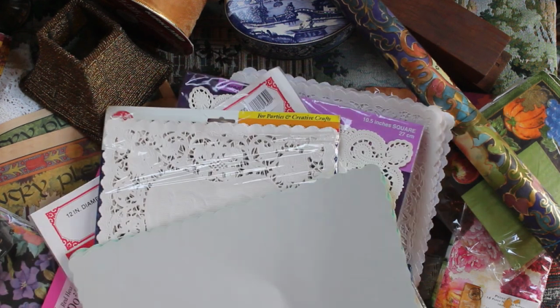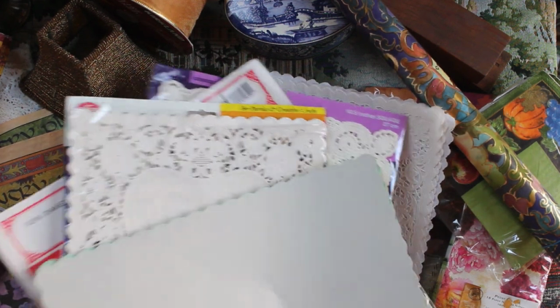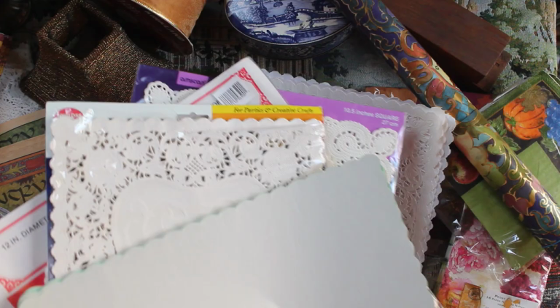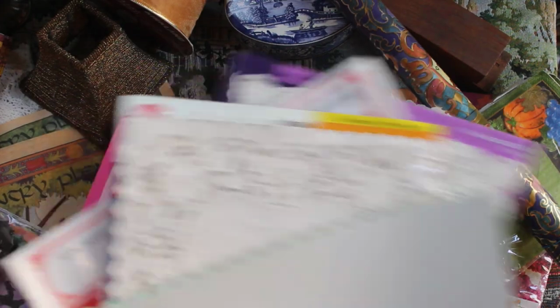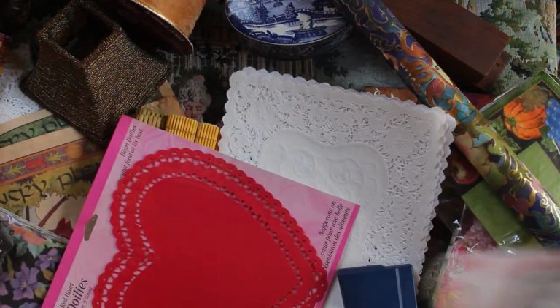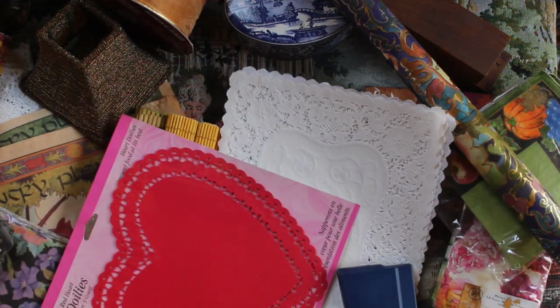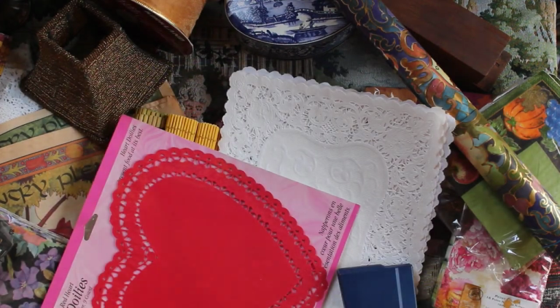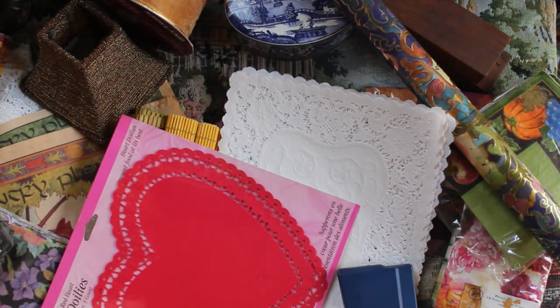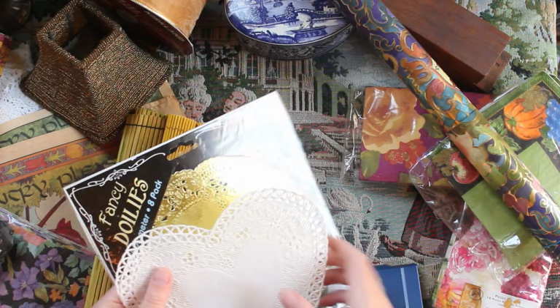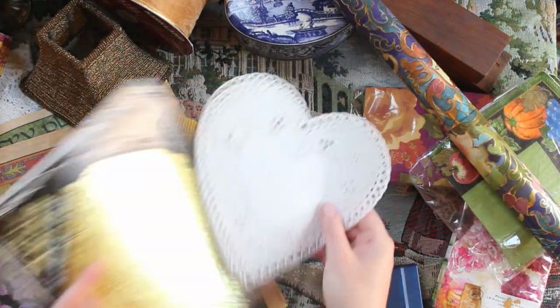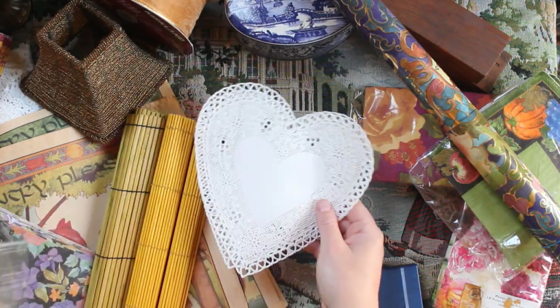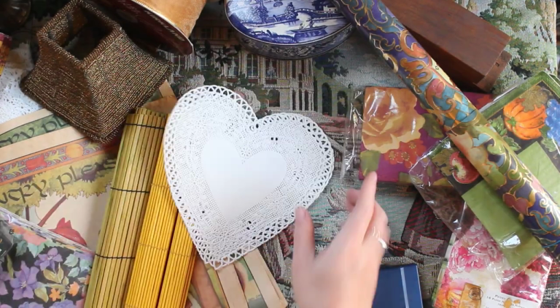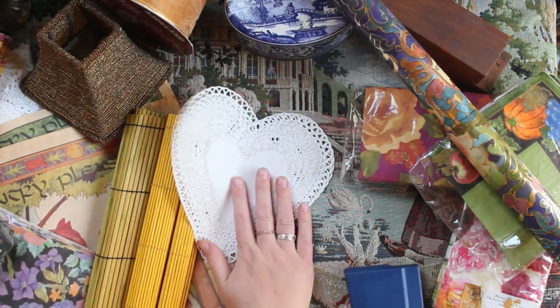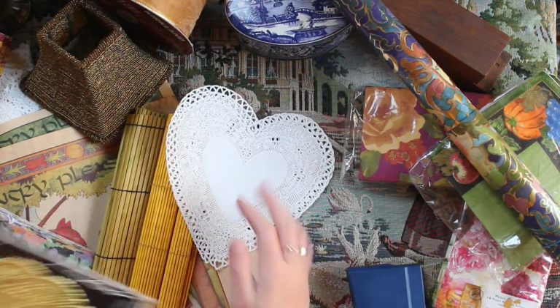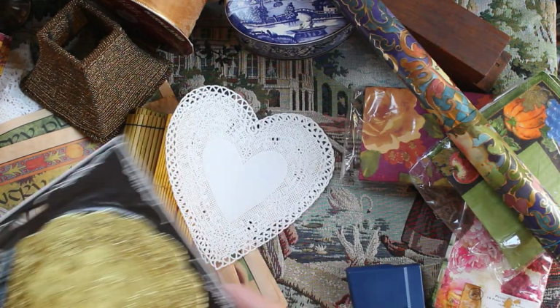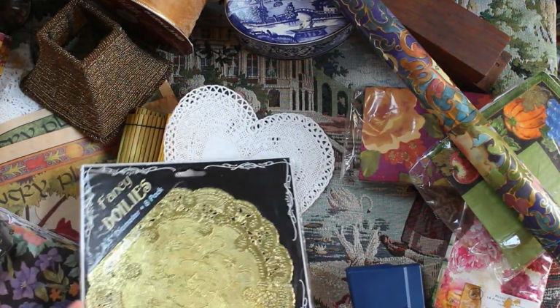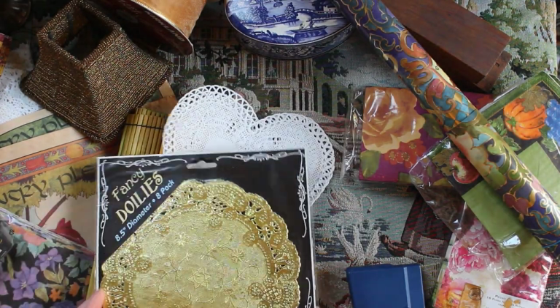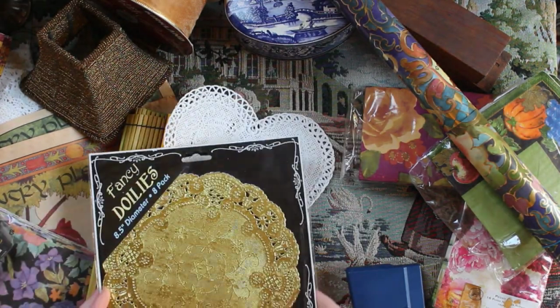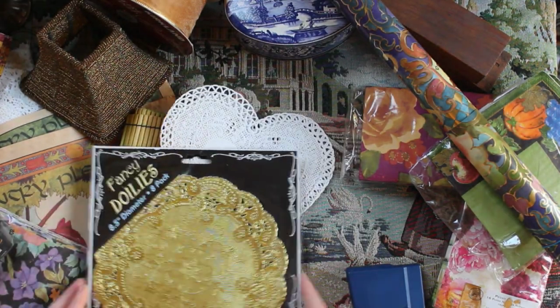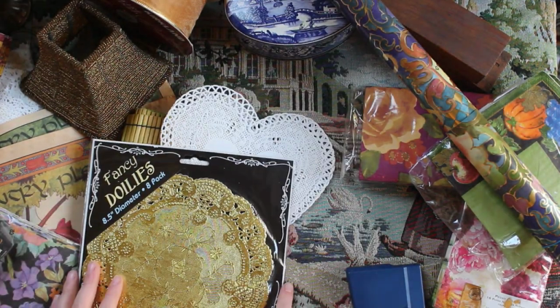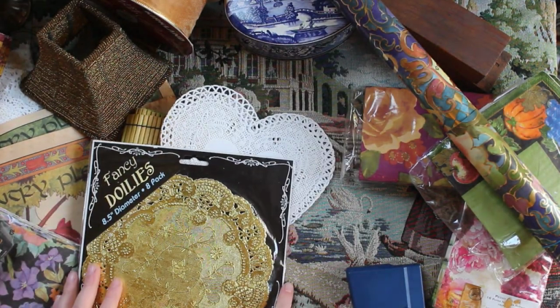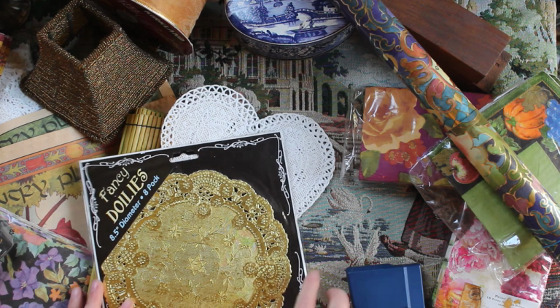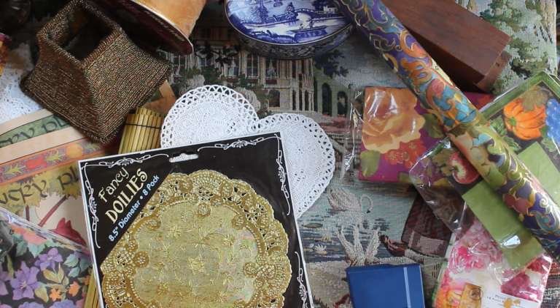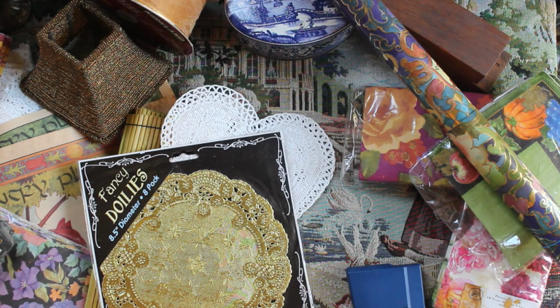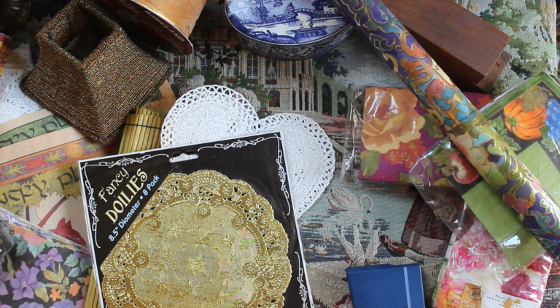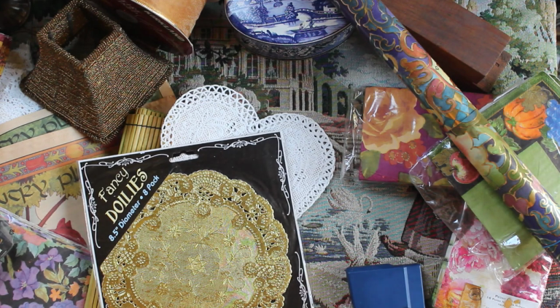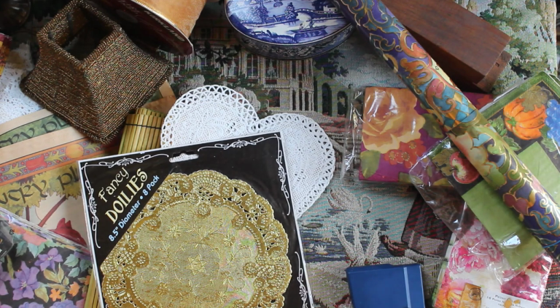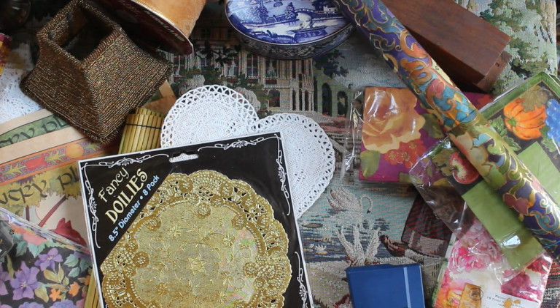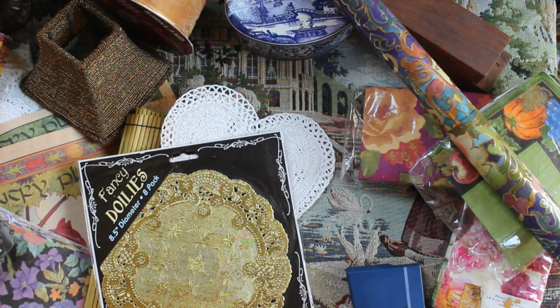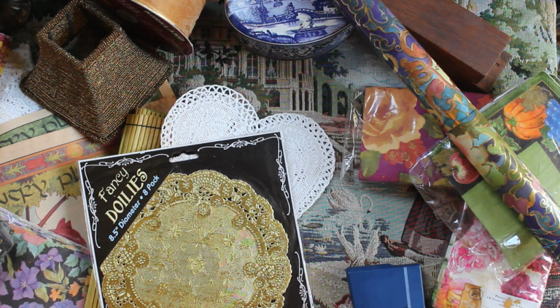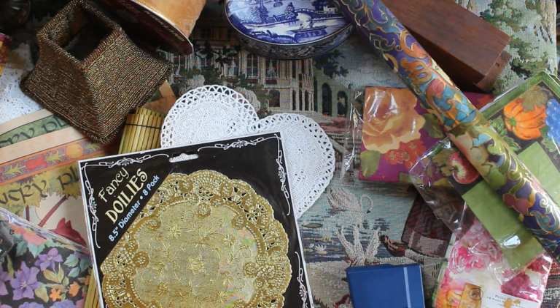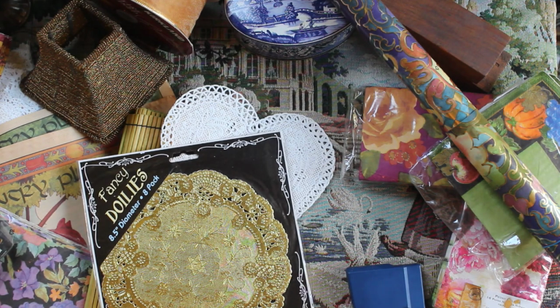These are kind of huge so I'm going to take them down. But I did also get these heart ones and some gold ones — lots of fun doily action going on.